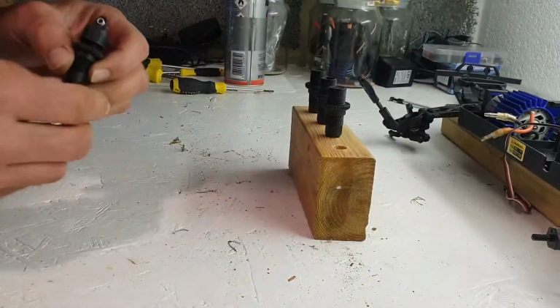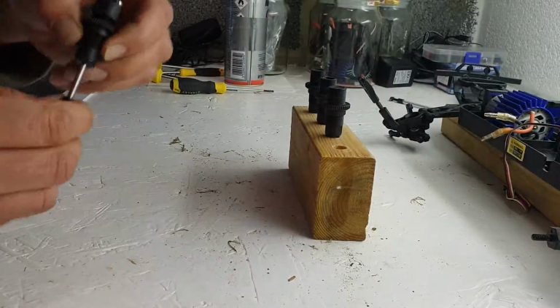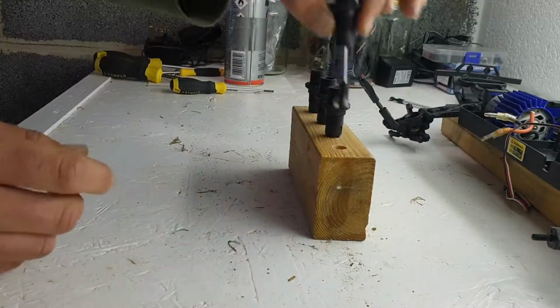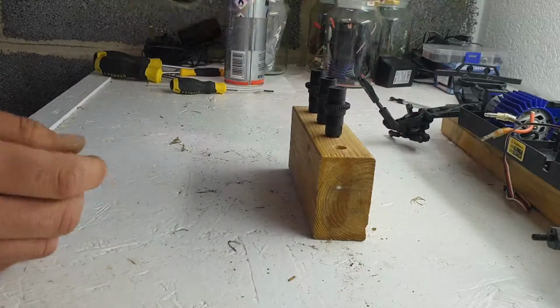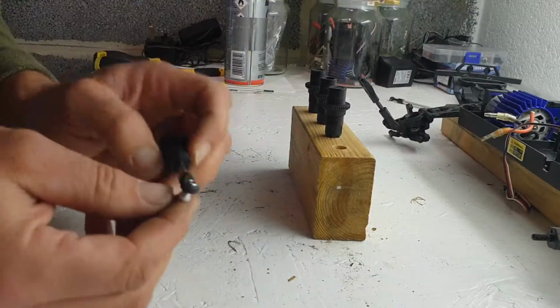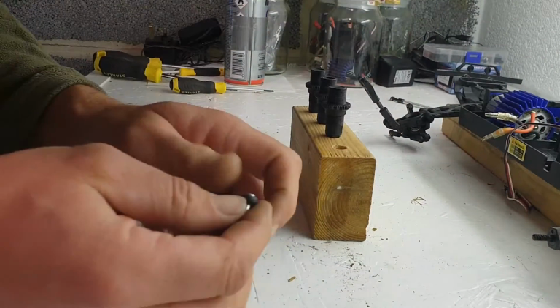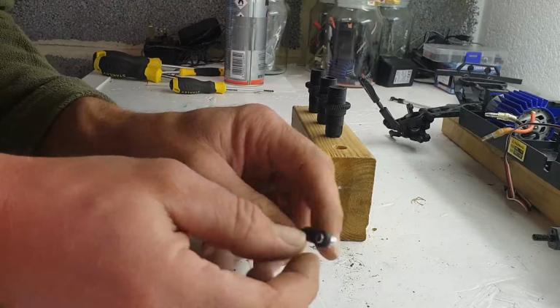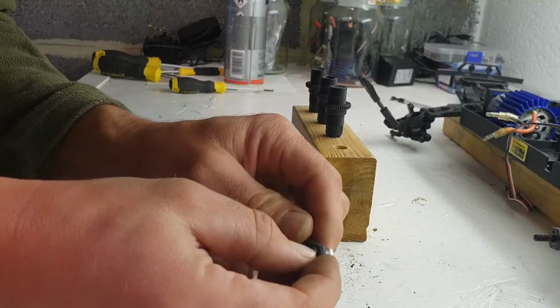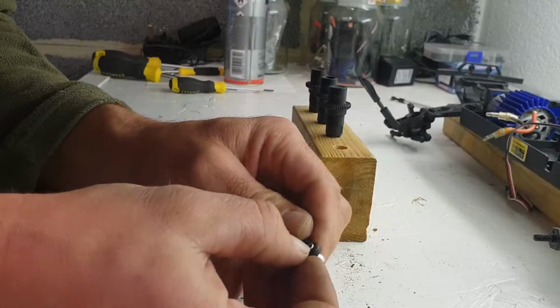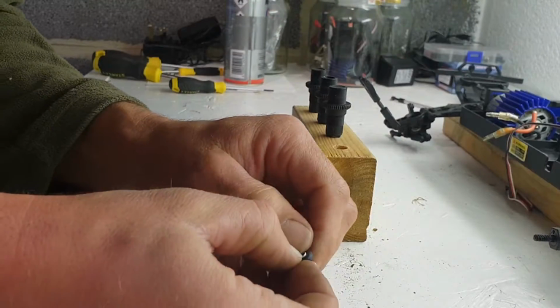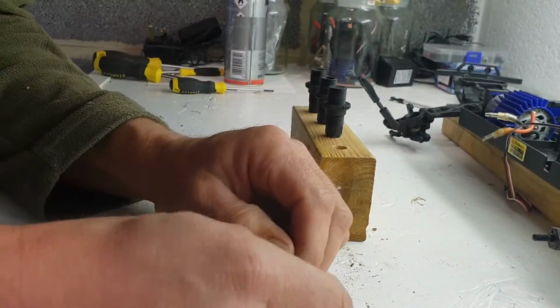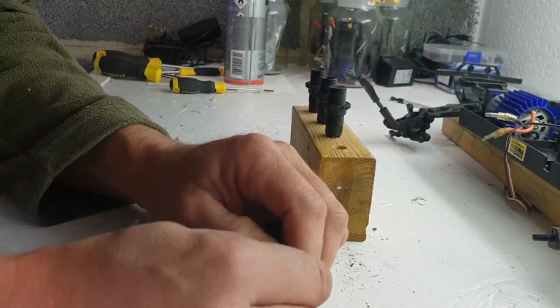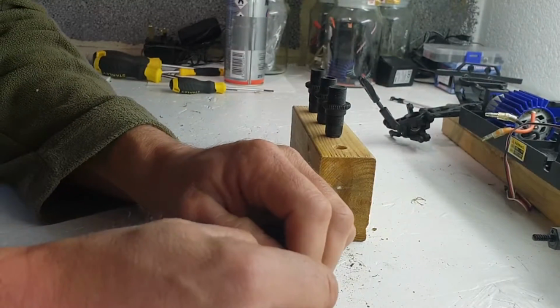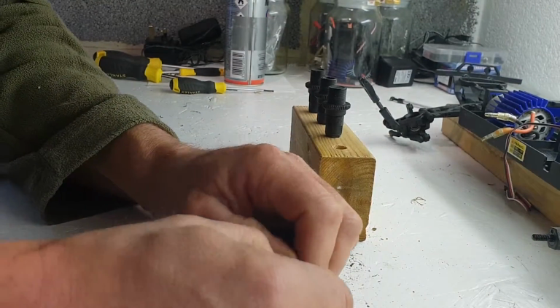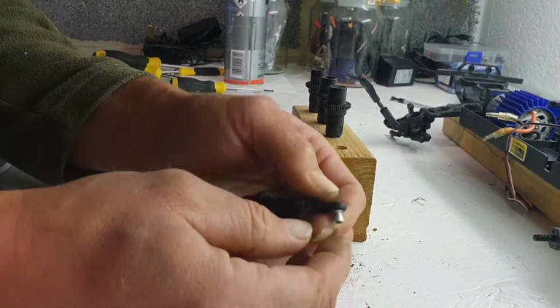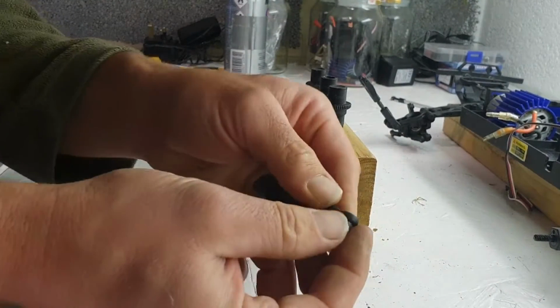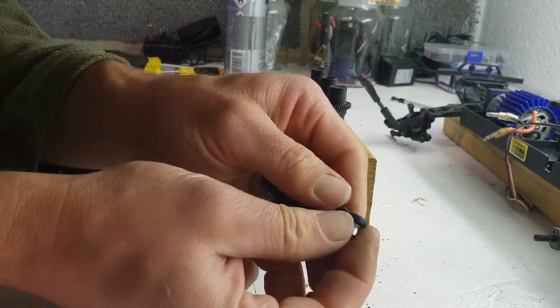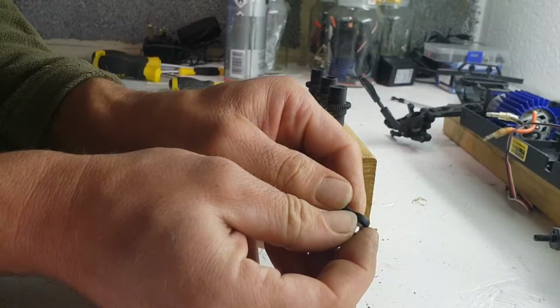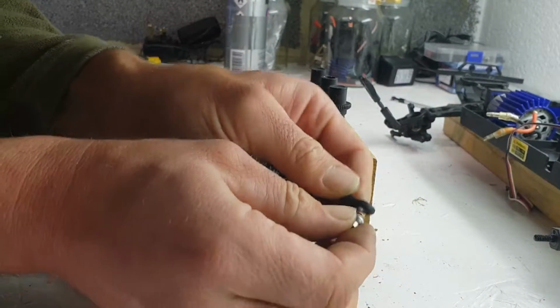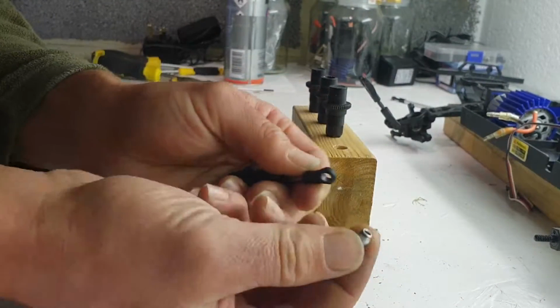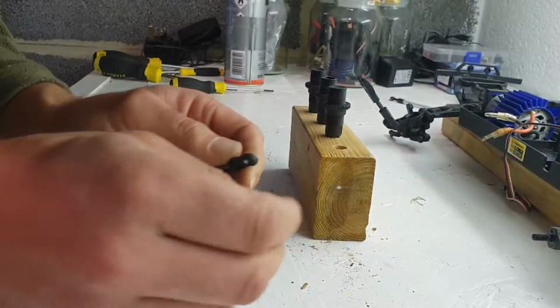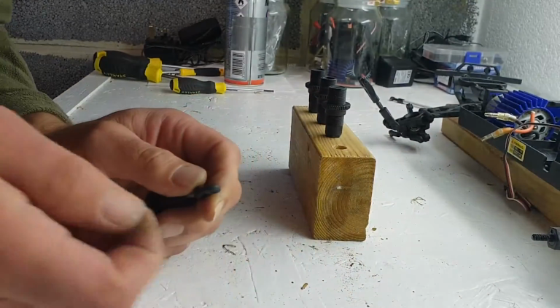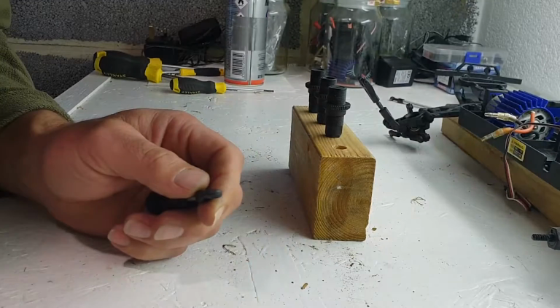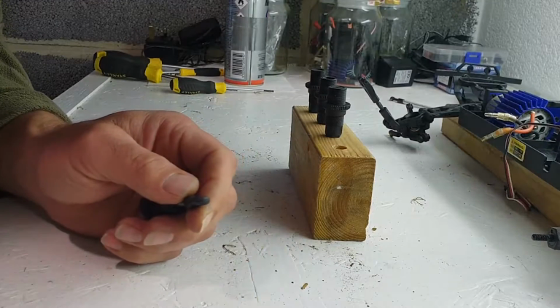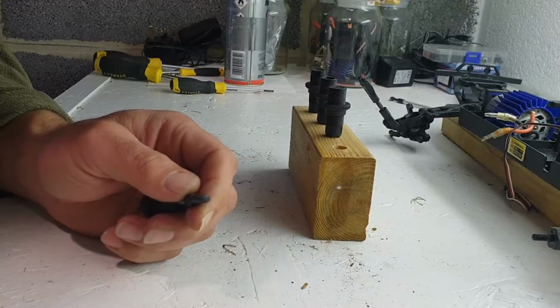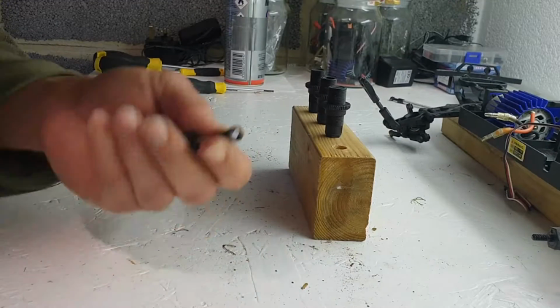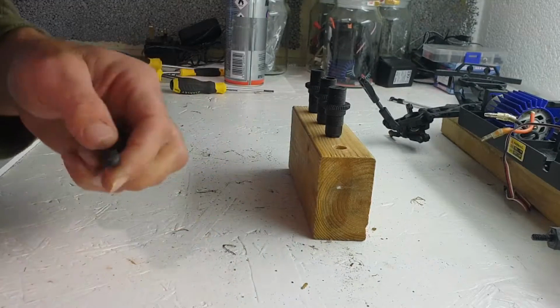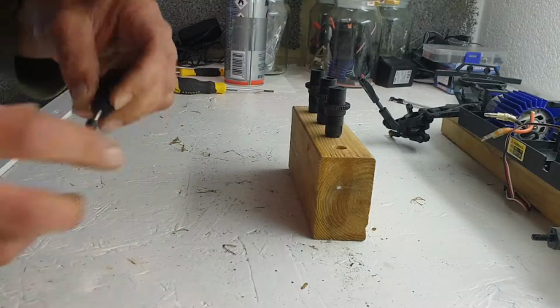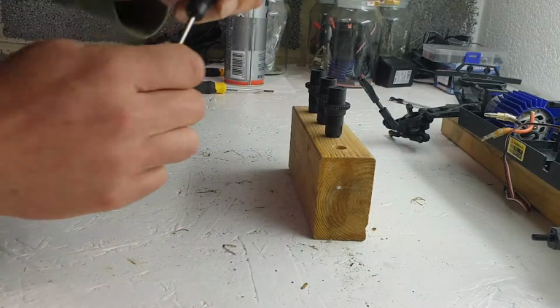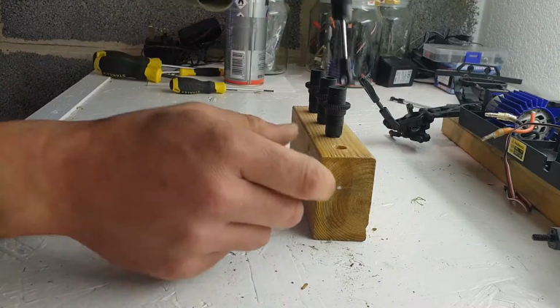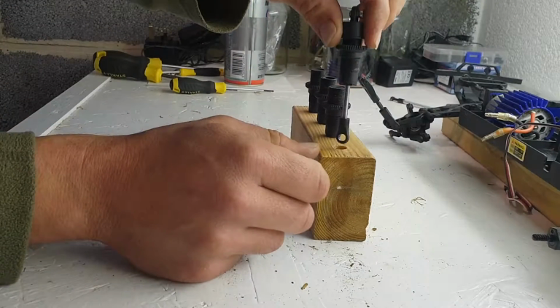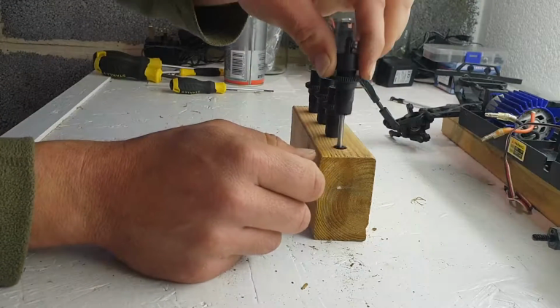To get this to go into here I actually need to remove this bit at the bottom — this pulls out. You may not need to do this if you've got holes drilled out big enough.